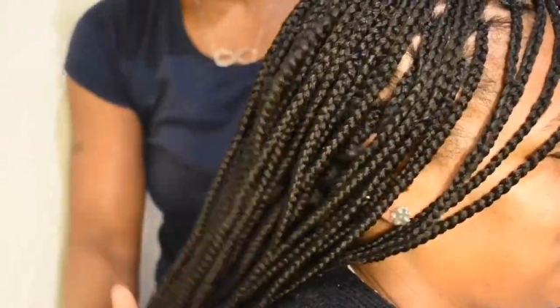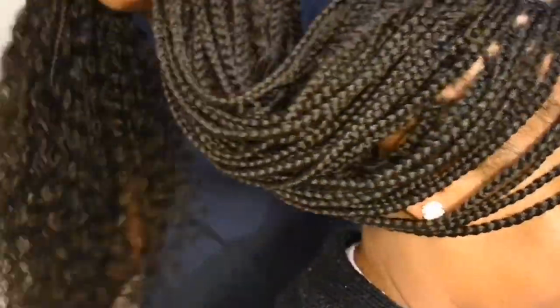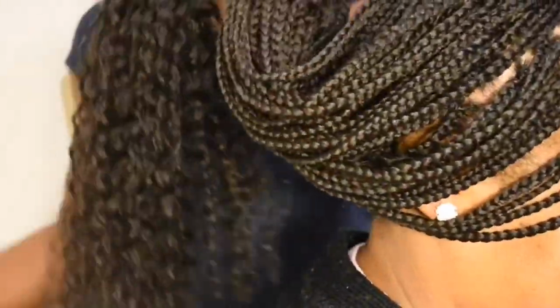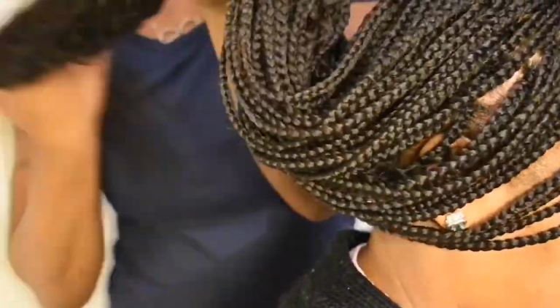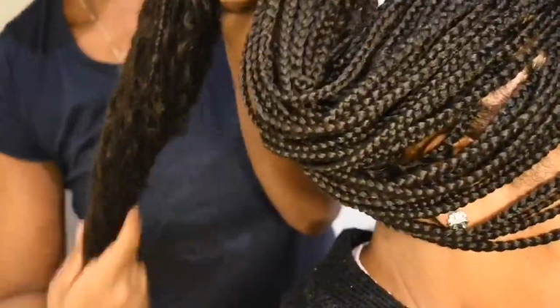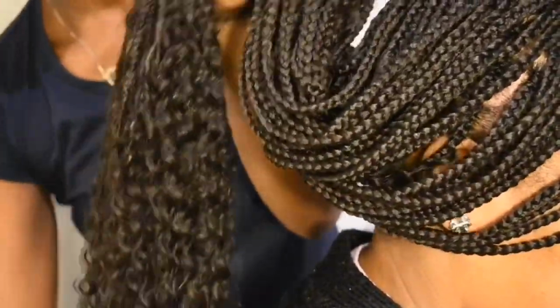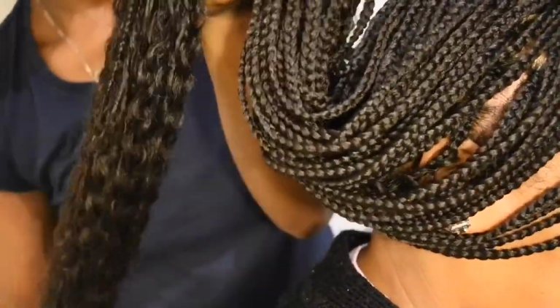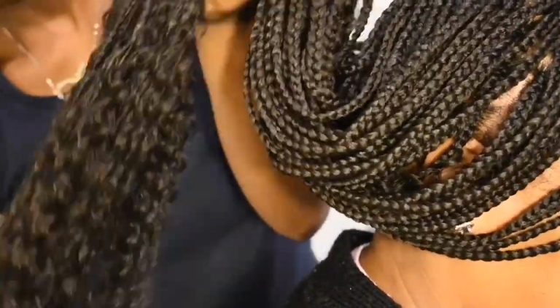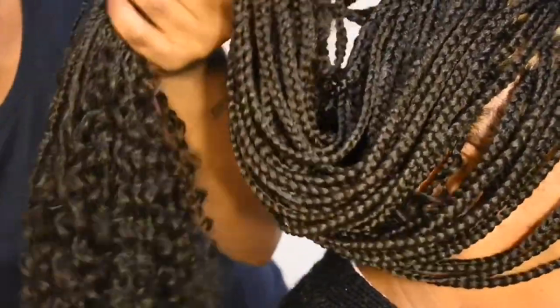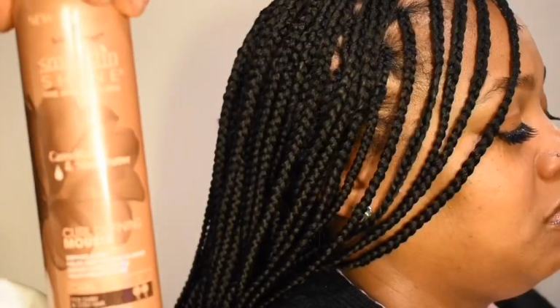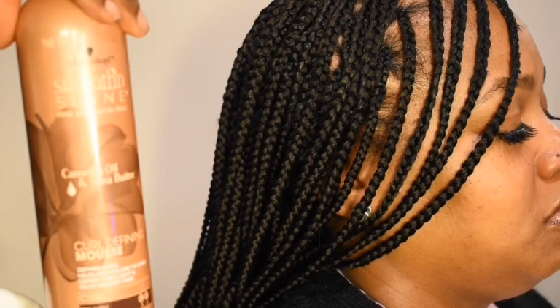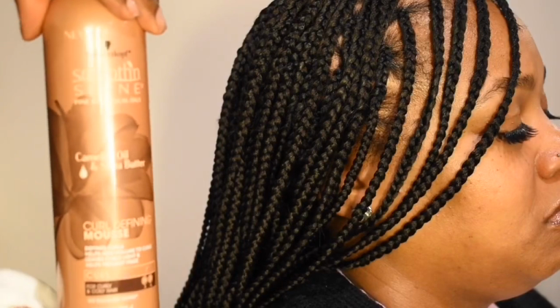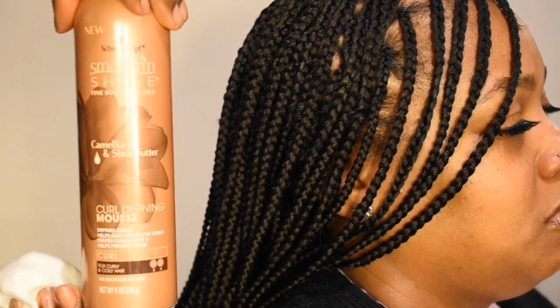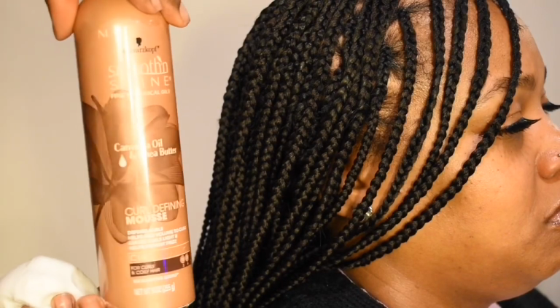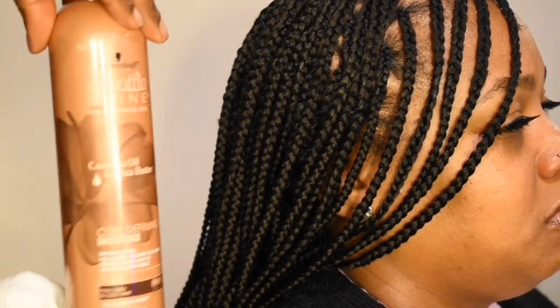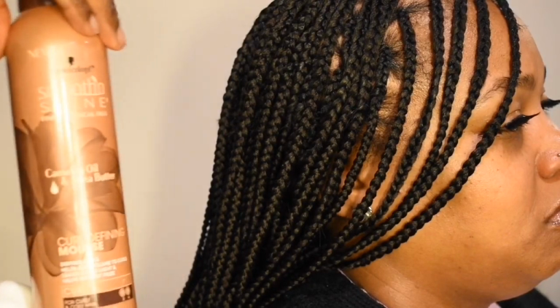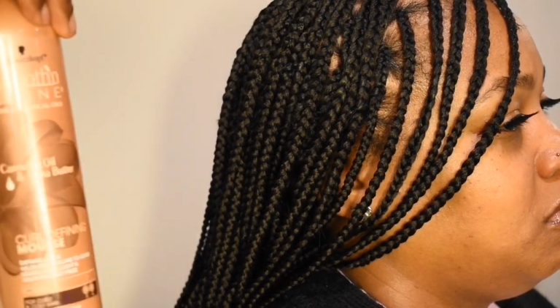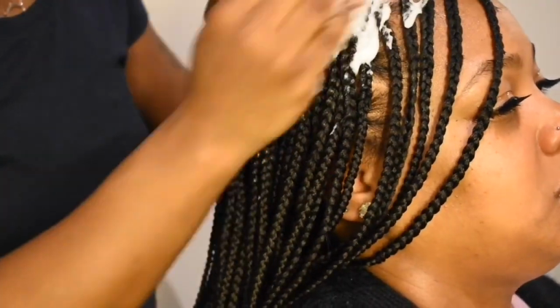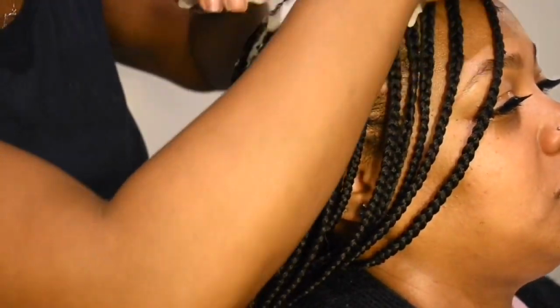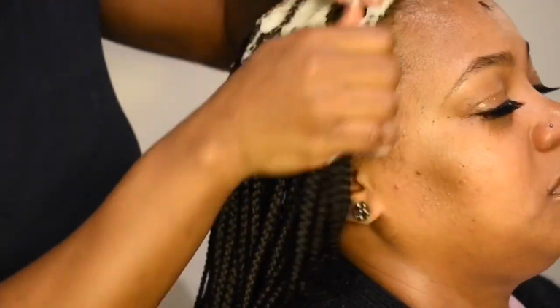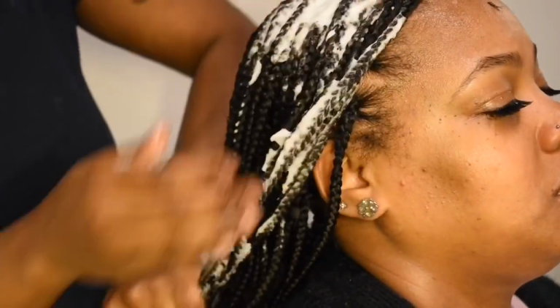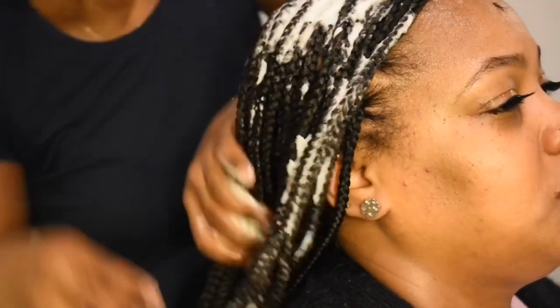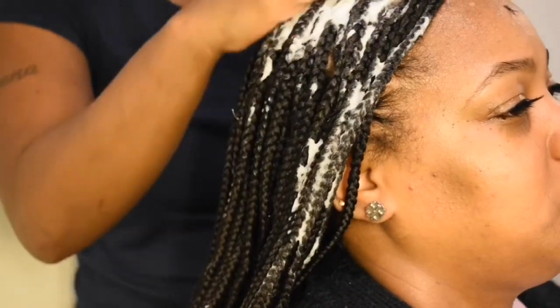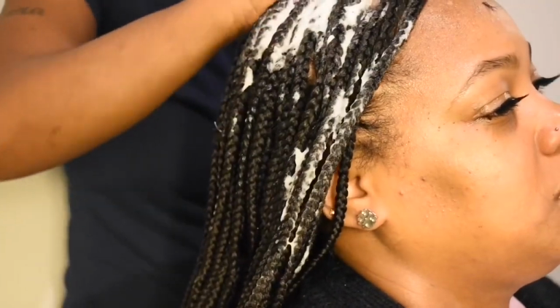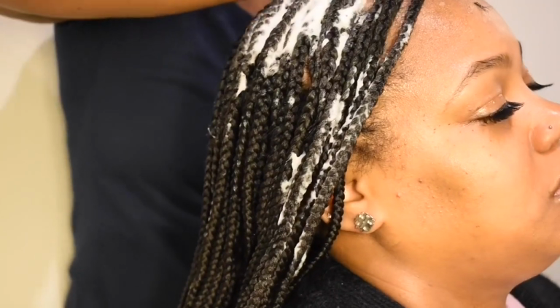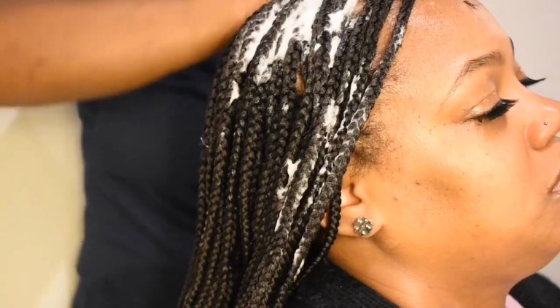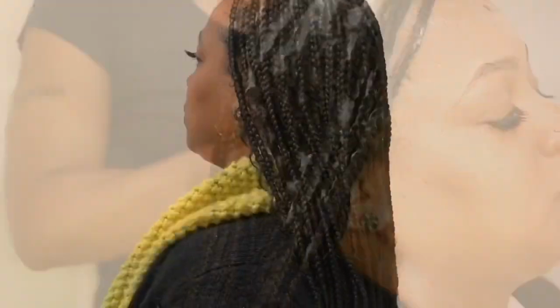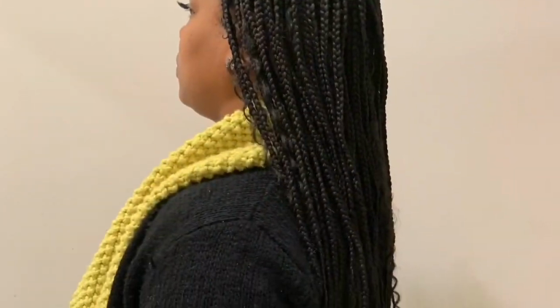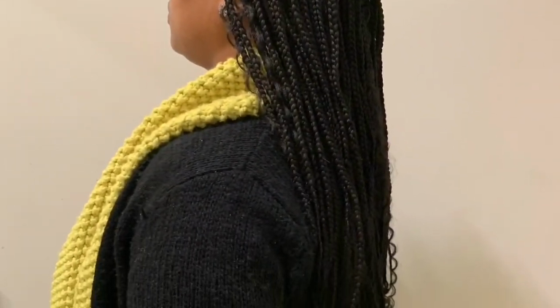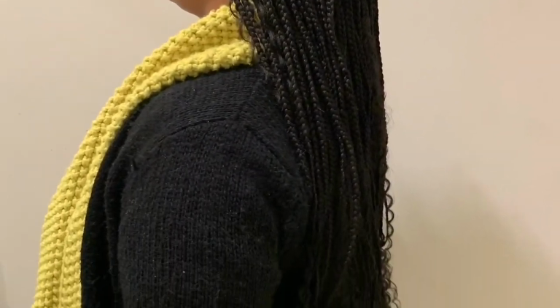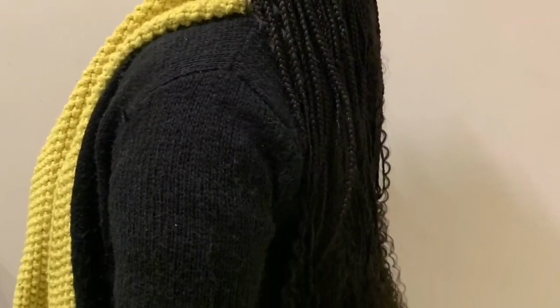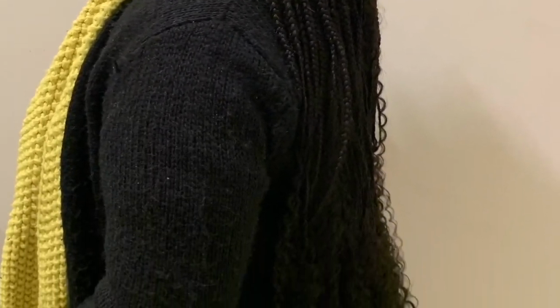Now she's going to add some curl revitalizer just to fluff up the curls and give them a little more bounce, and some curl defining mousse just to give the braids and the curls a little definition. And there you have it — the perfect box braids.